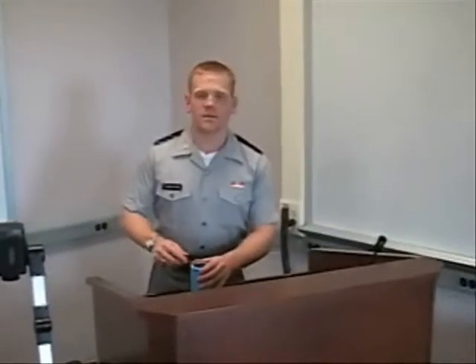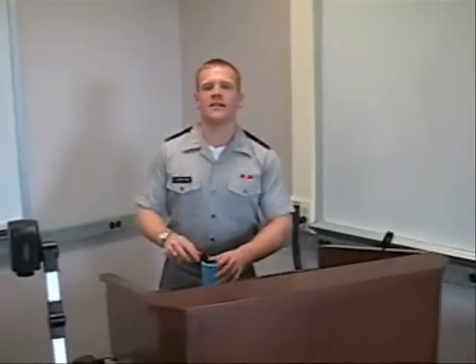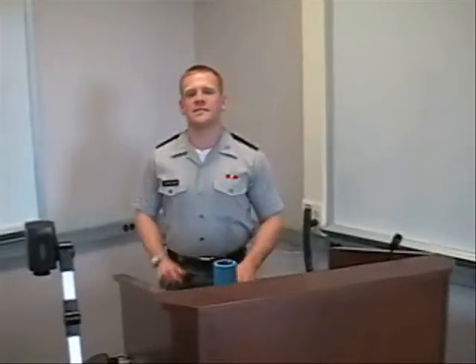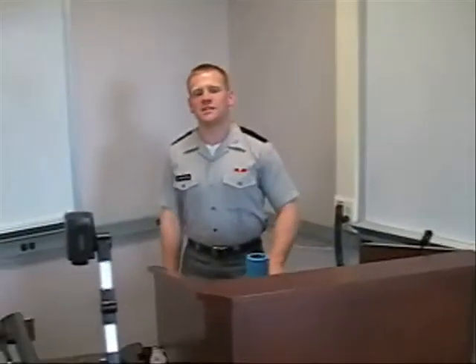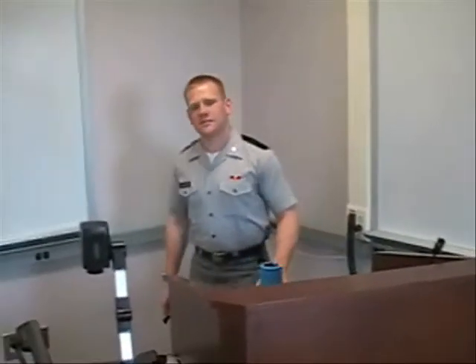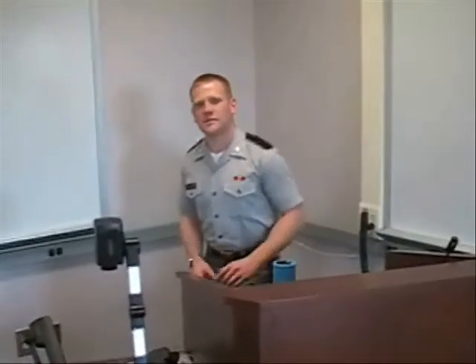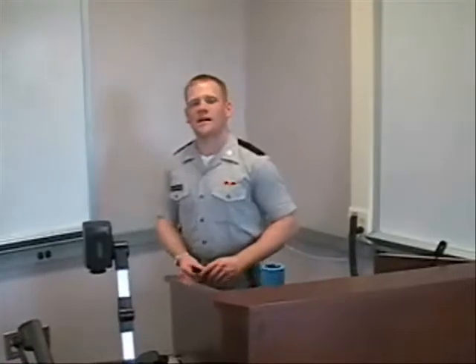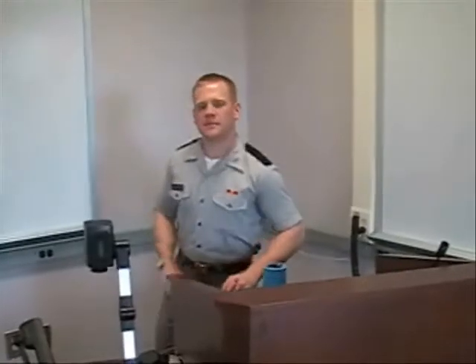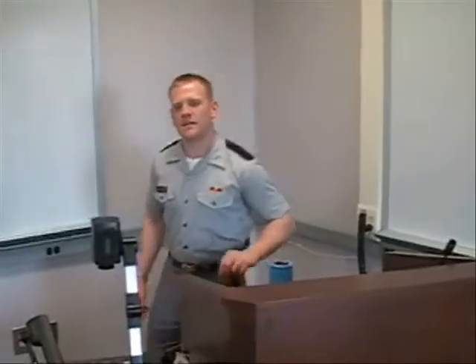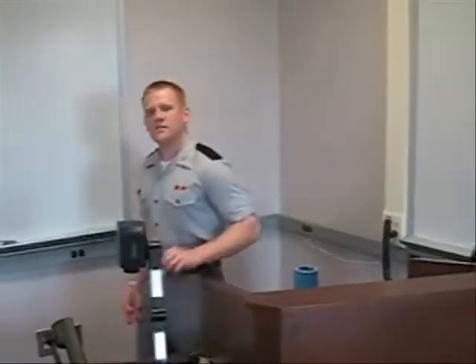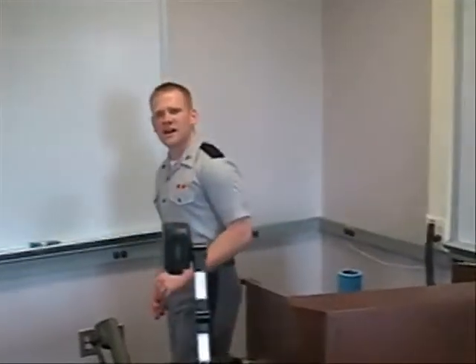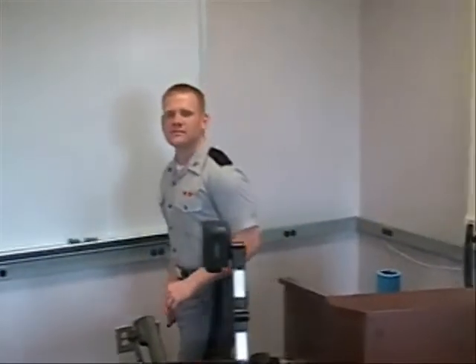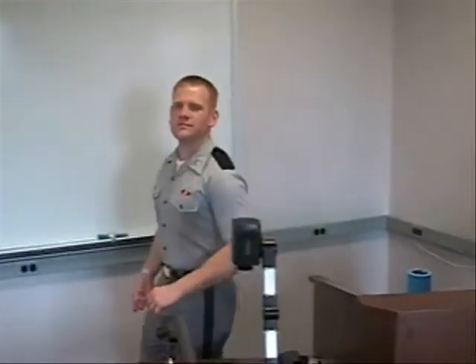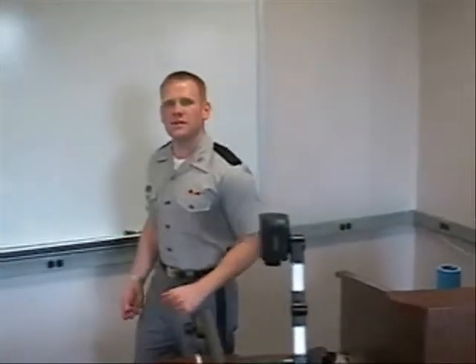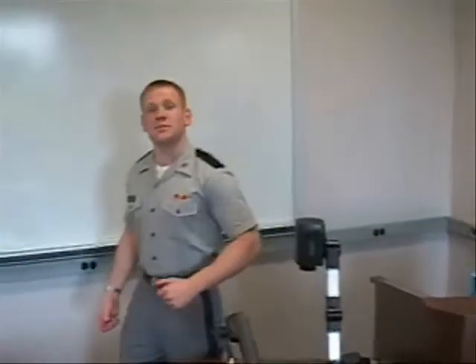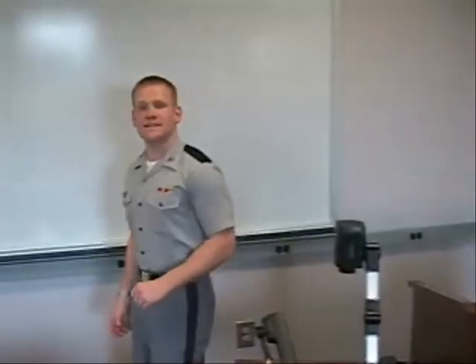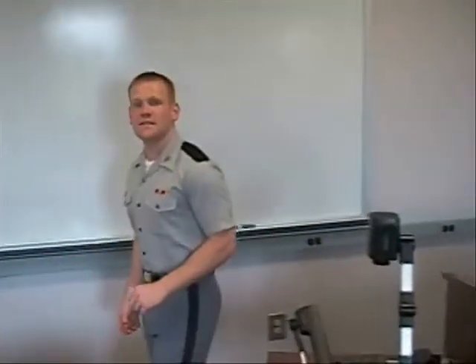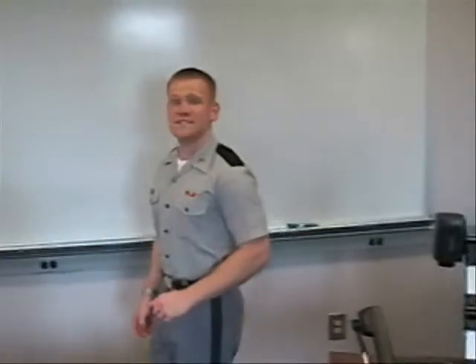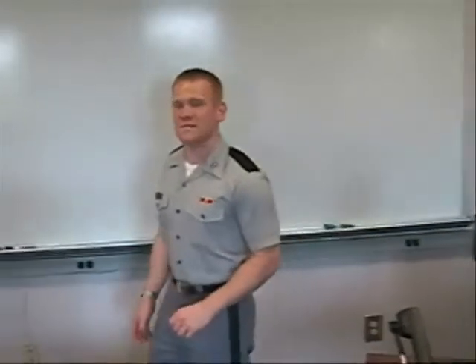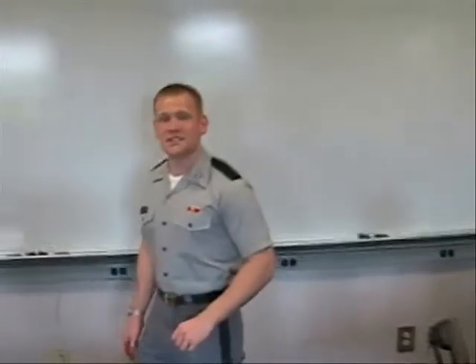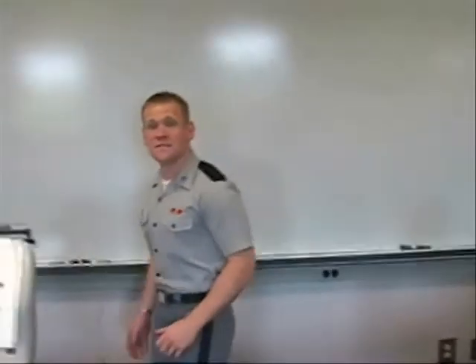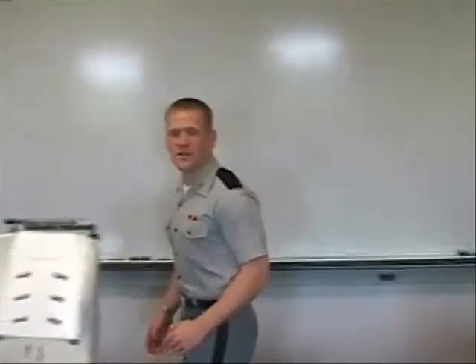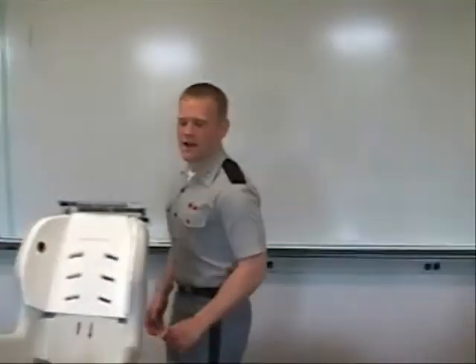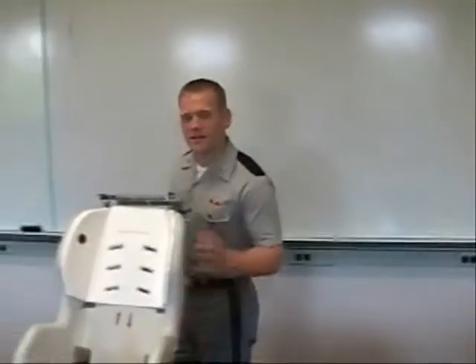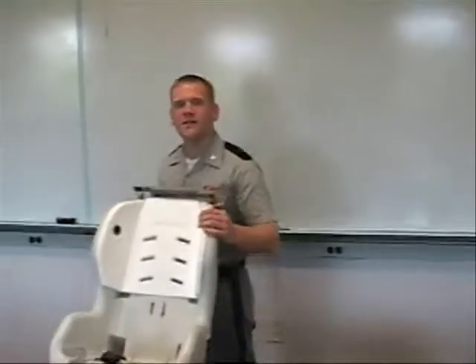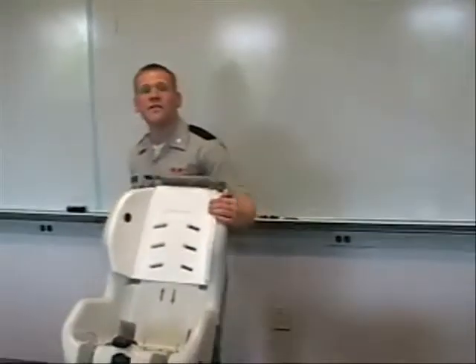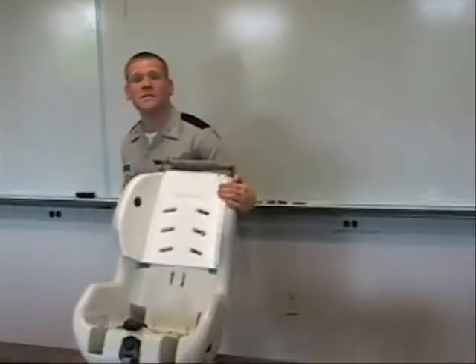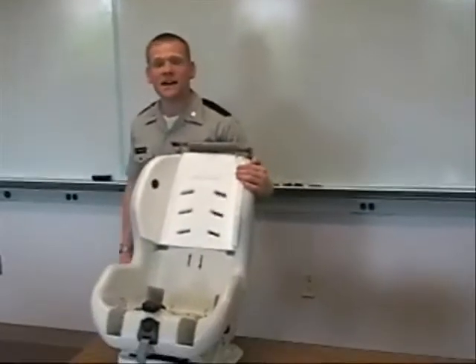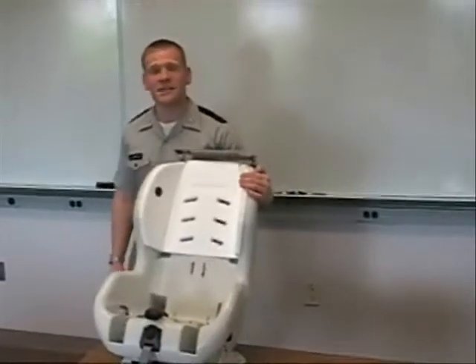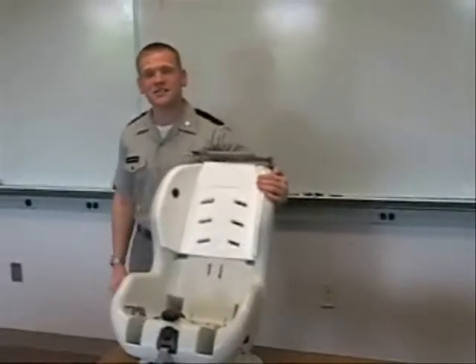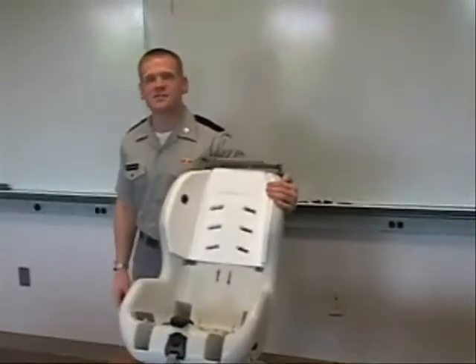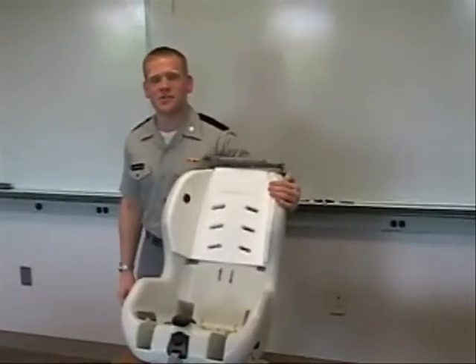Oh hey, didn't see you there. Welcome to the lab. Do you have a child? Do you want to be protected and safe from danger even when you're not around? Well then the automated child protection system is for you.